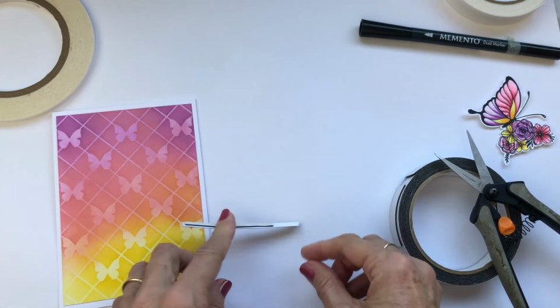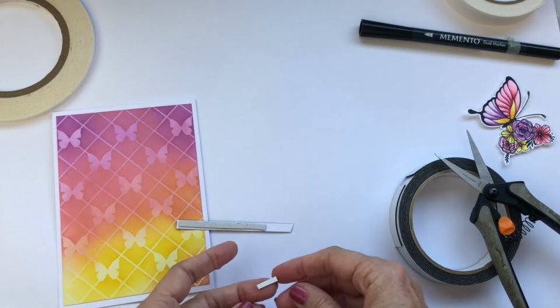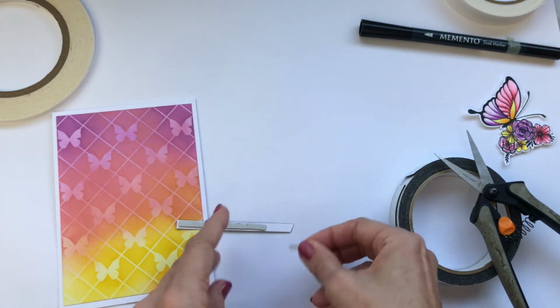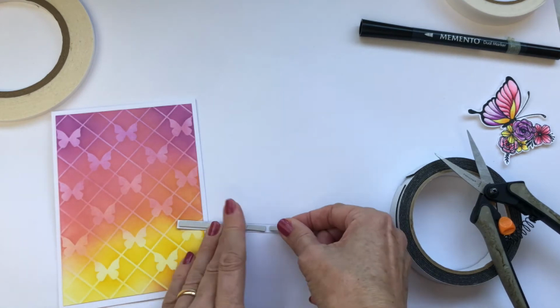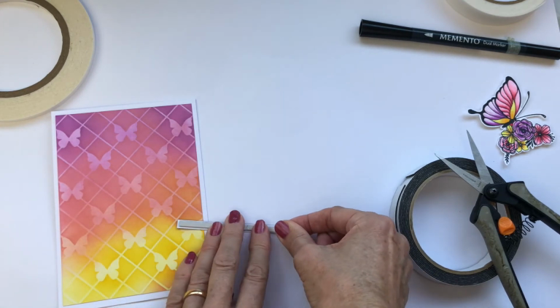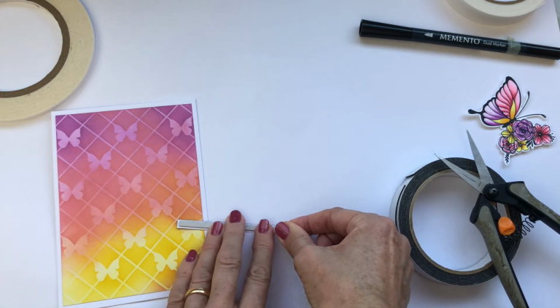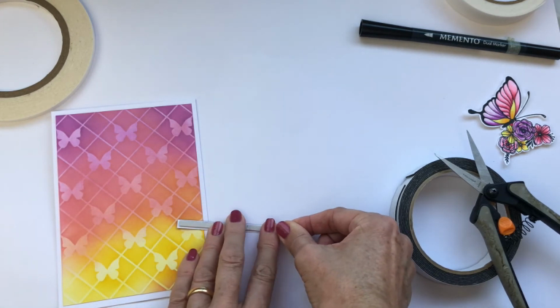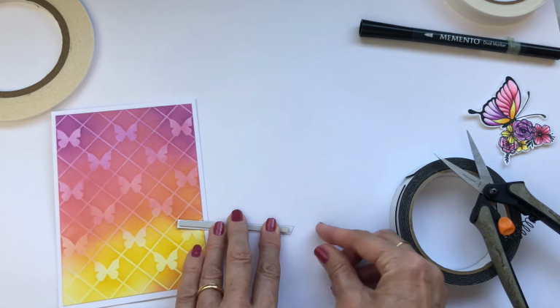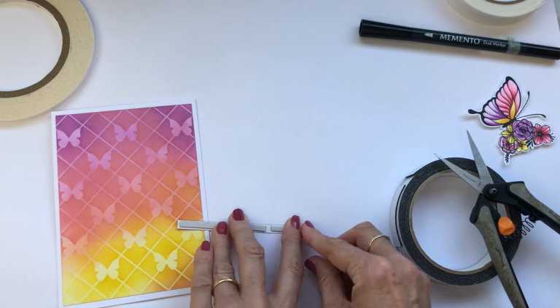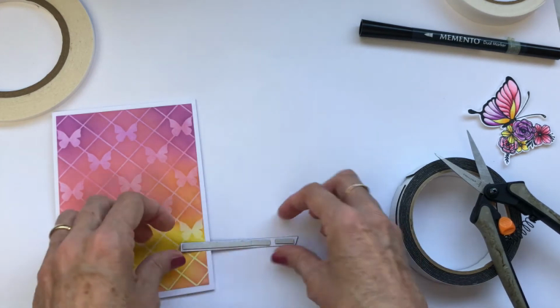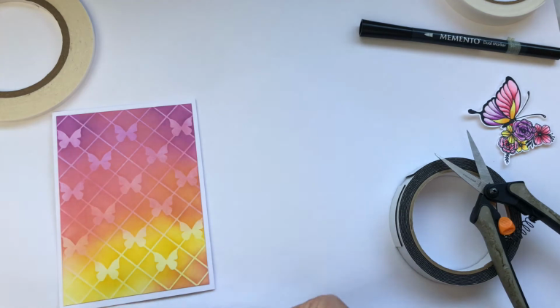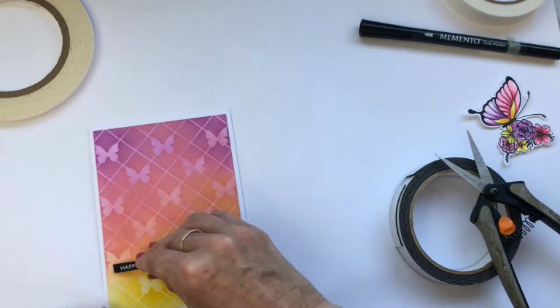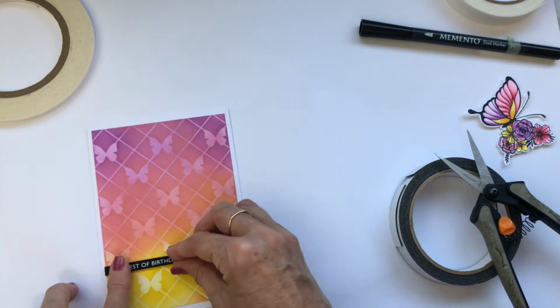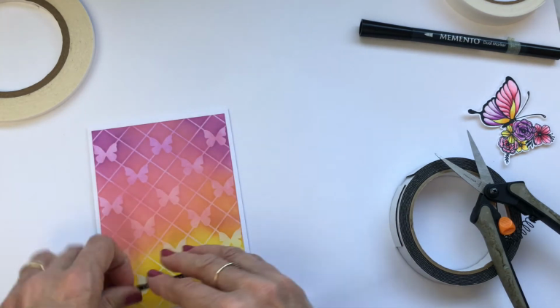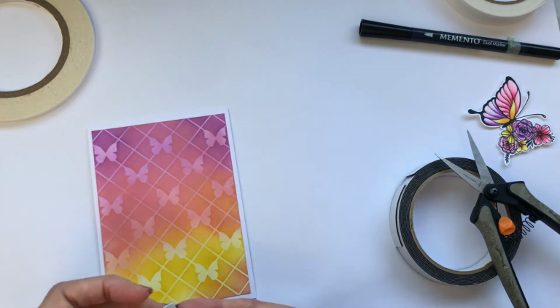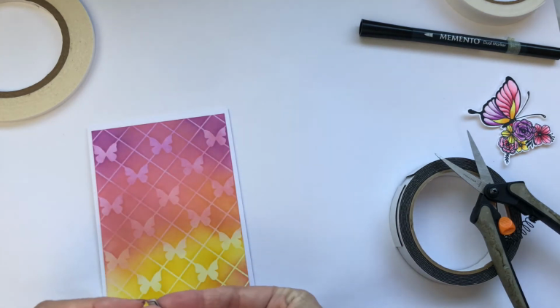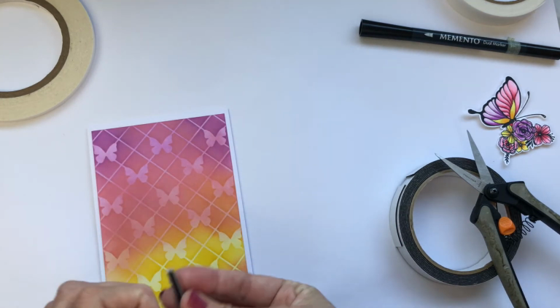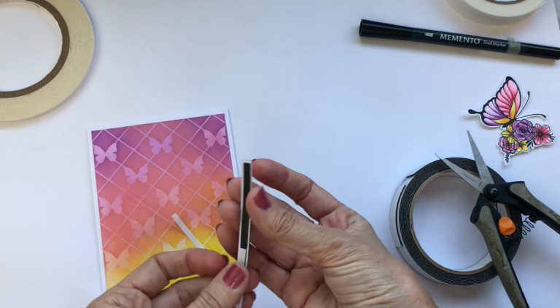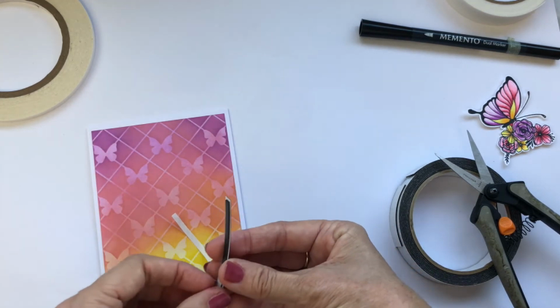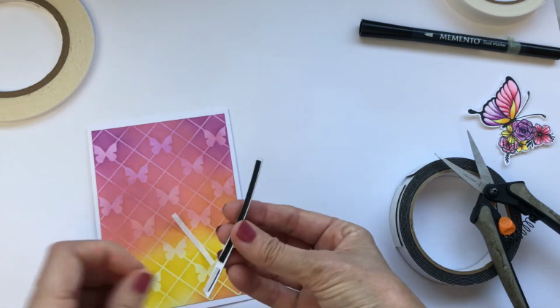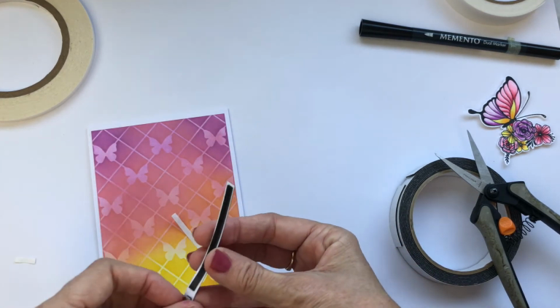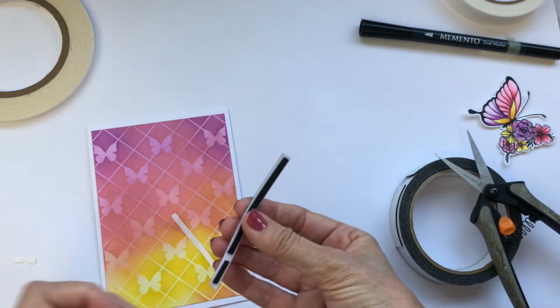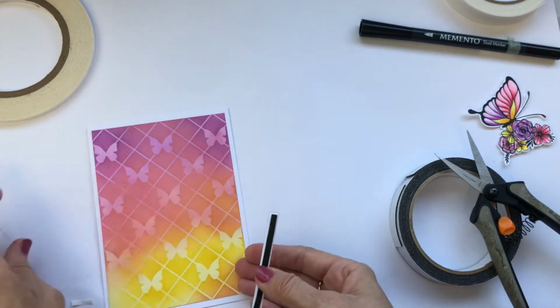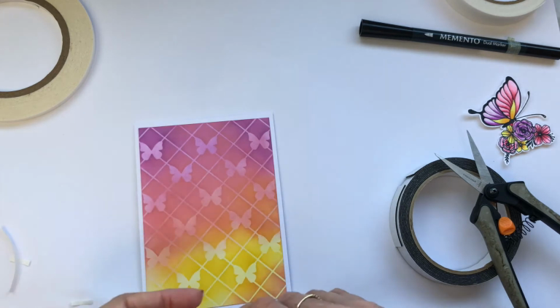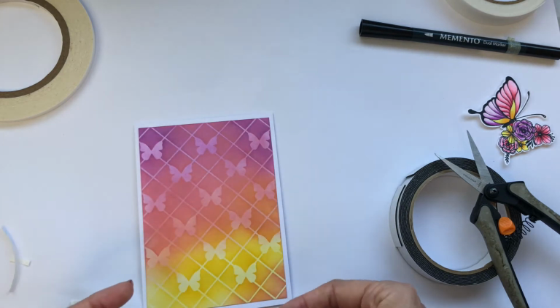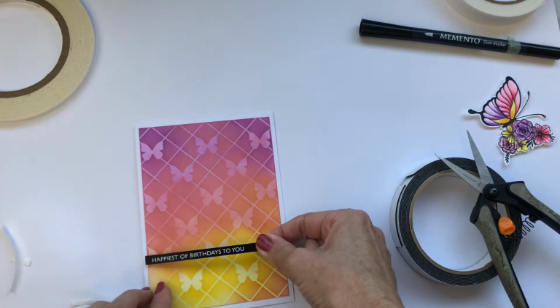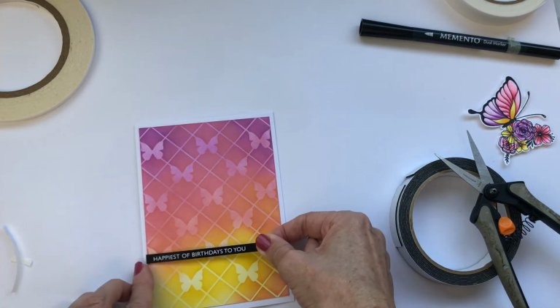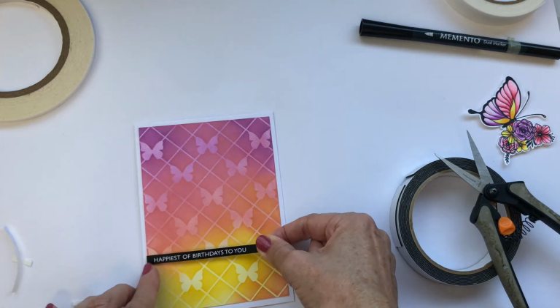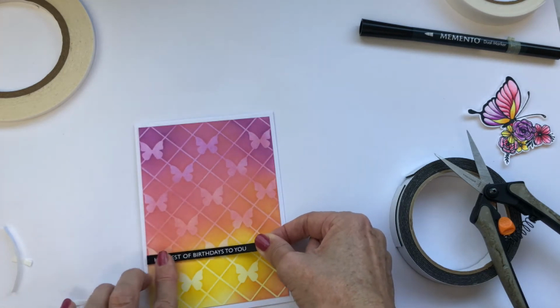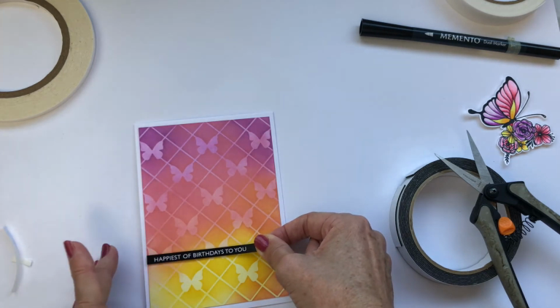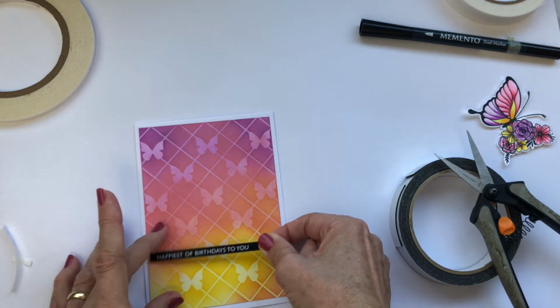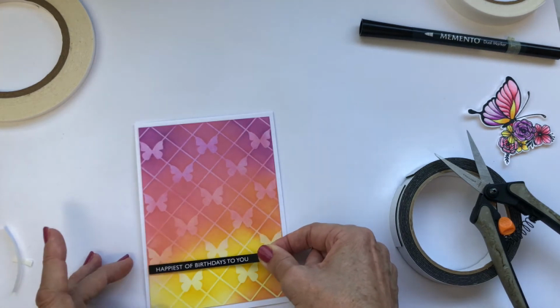The butterfly is done using a mix — the wings have foam tape and the centre is direct-stuck to the page. The foam tape that I'm using at the moment is fairly flat and I probably could have used it double, but at least this way I know it will go through the mail.